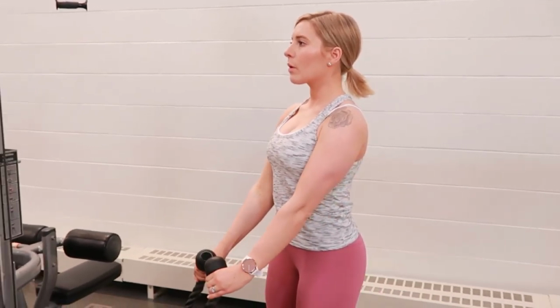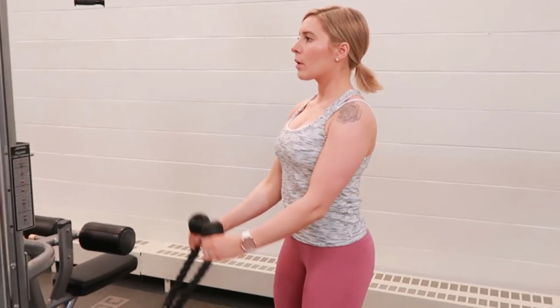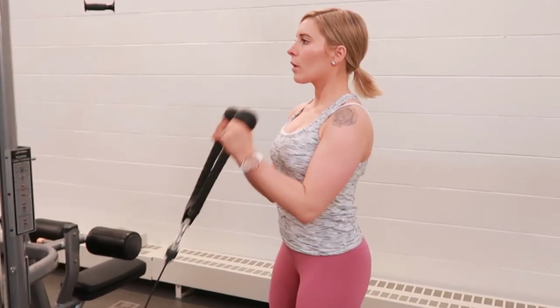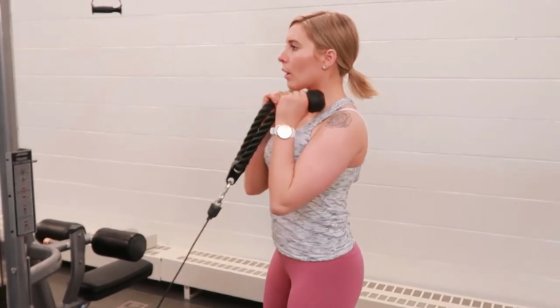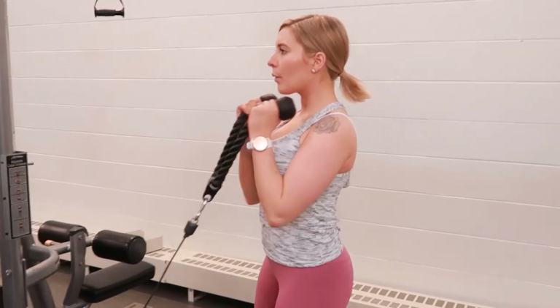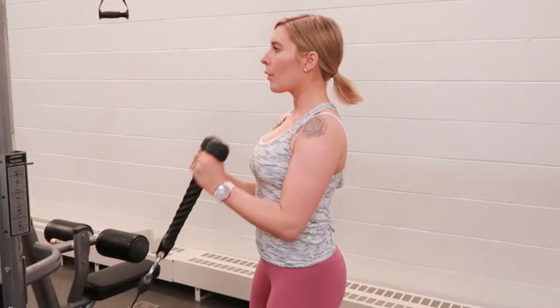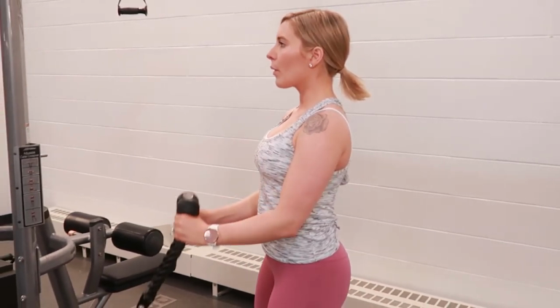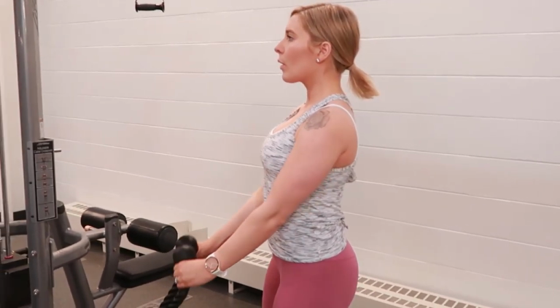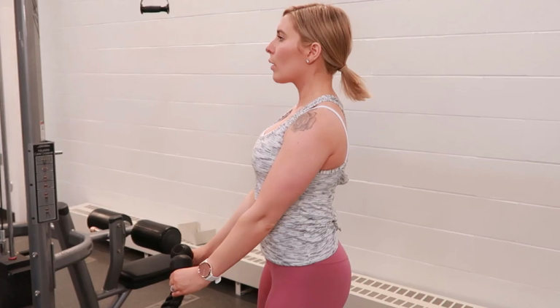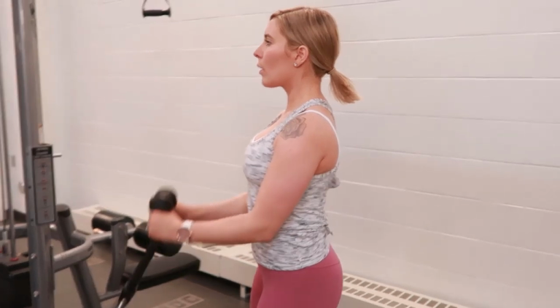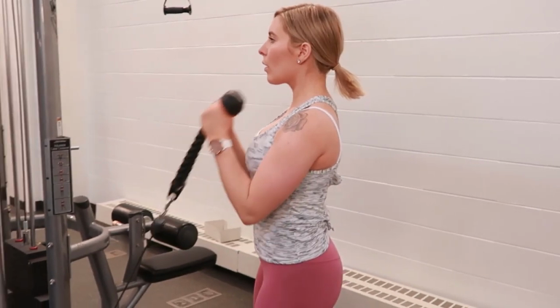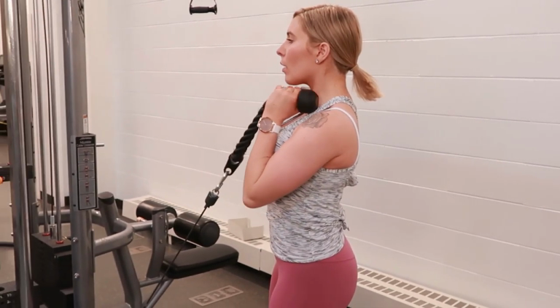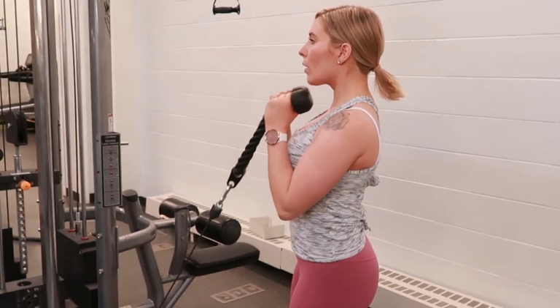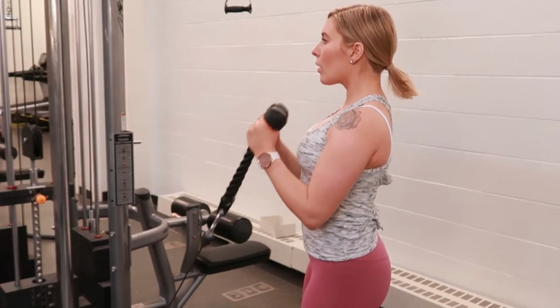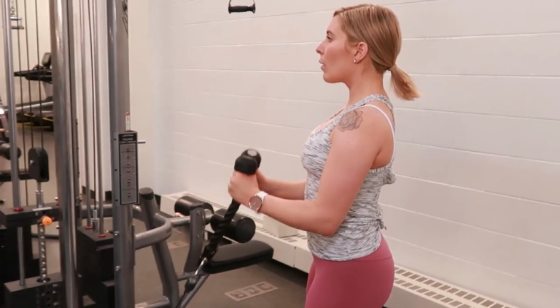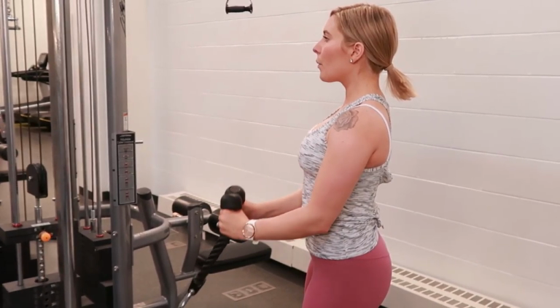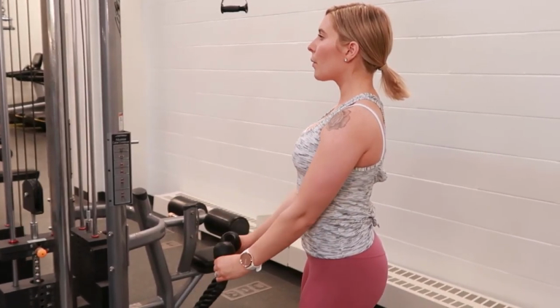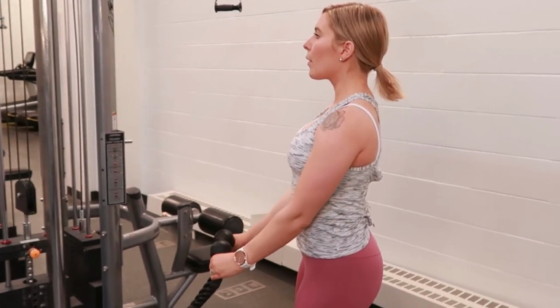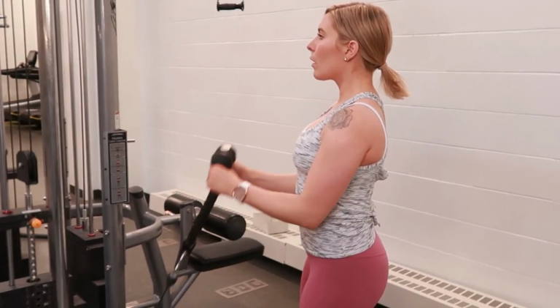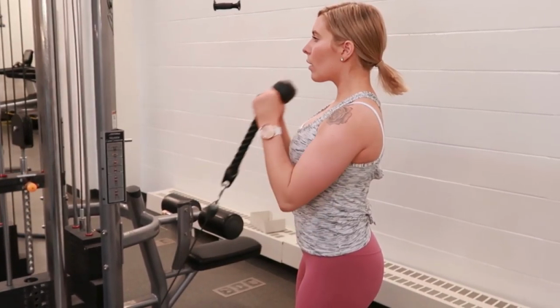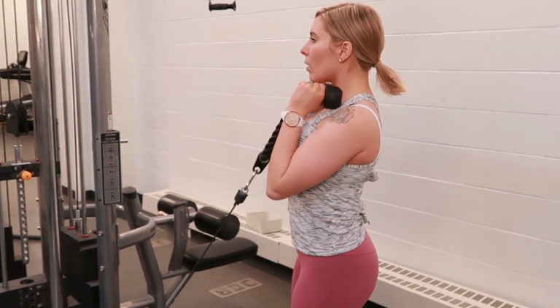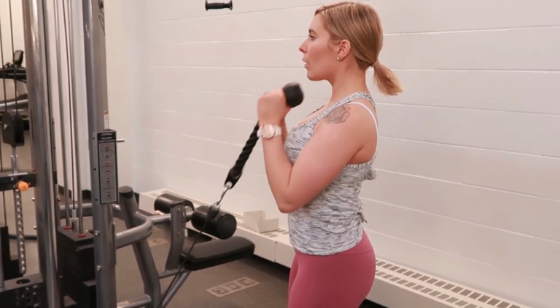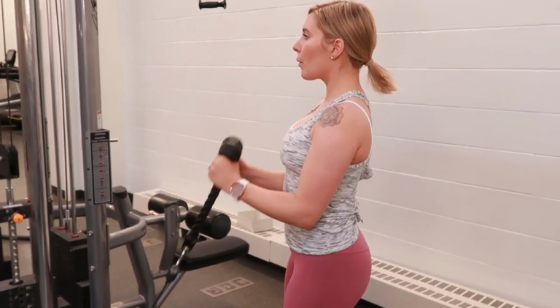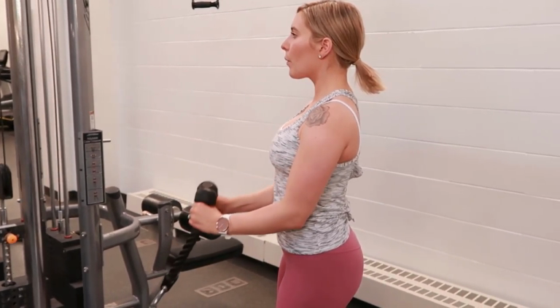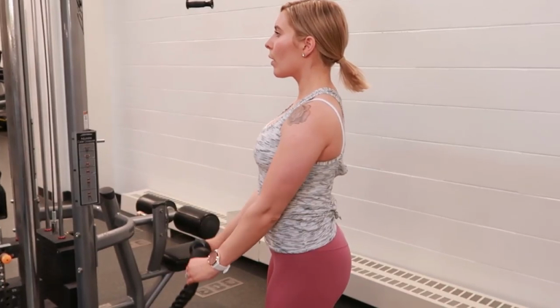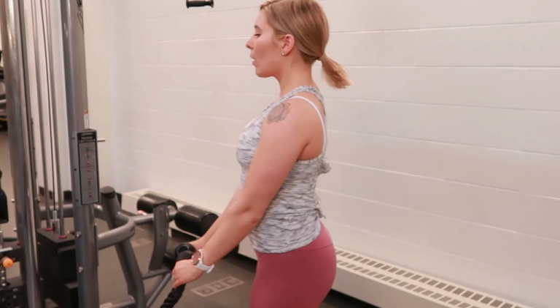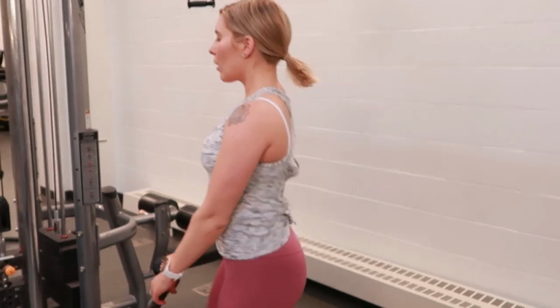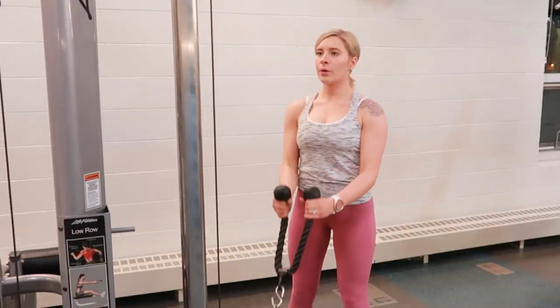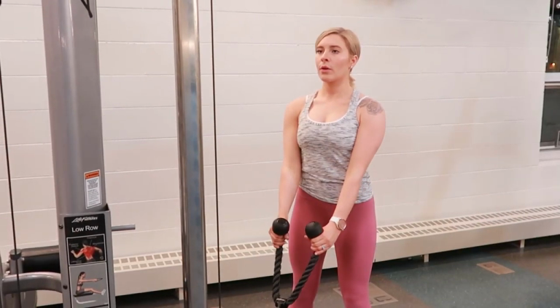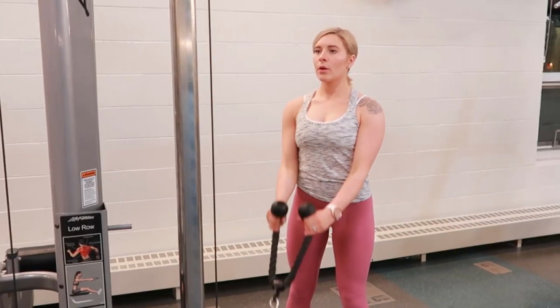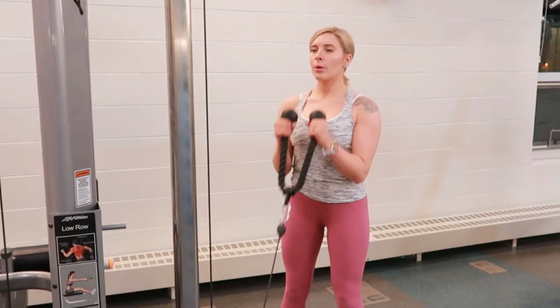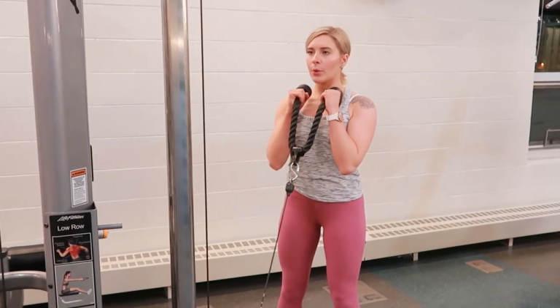Lift the rope attachment with your legs and not your back. Take a breath in, tighten your core, maintain straight posture, and keep a slight bend in your knees.